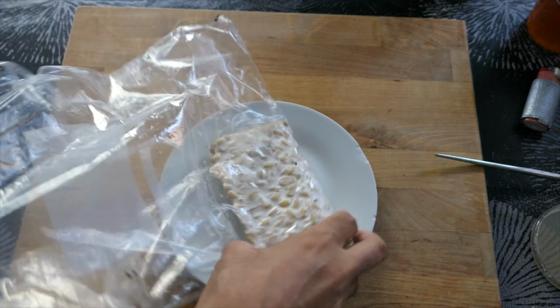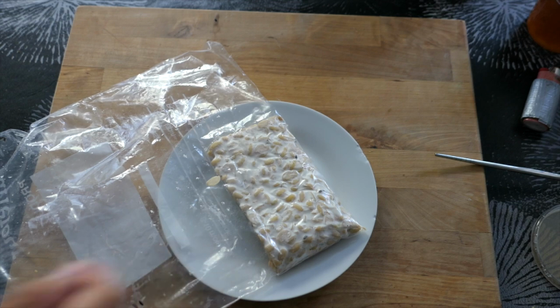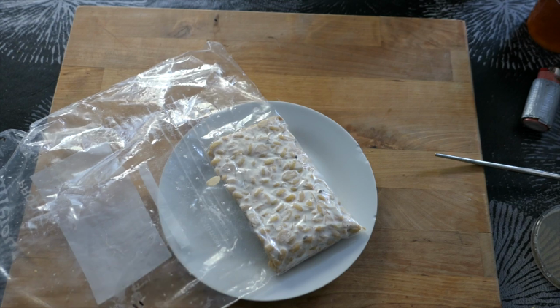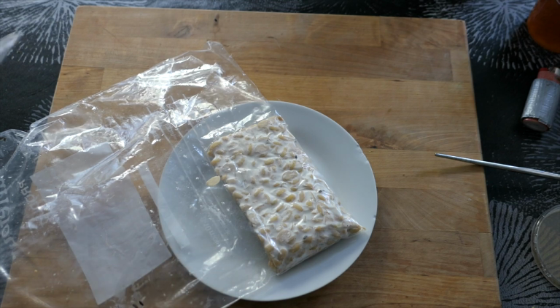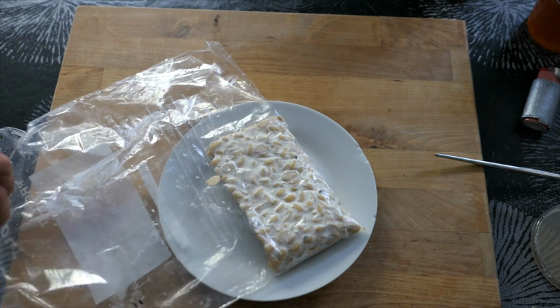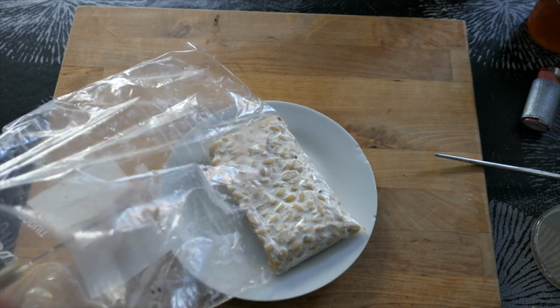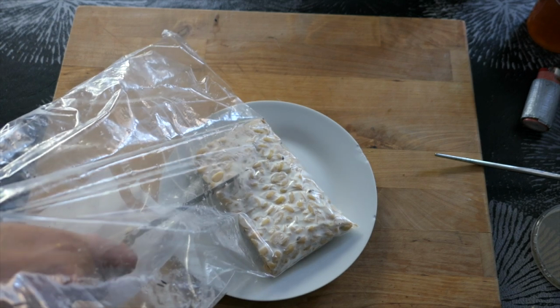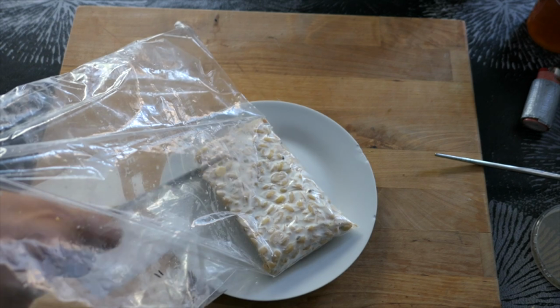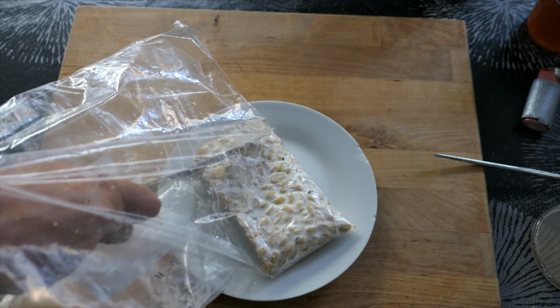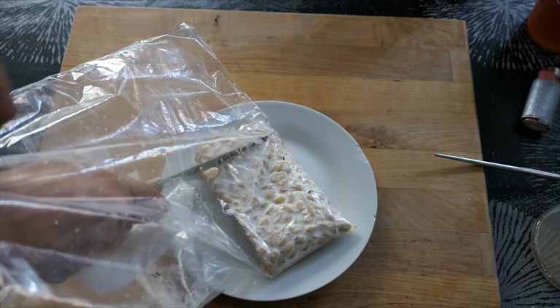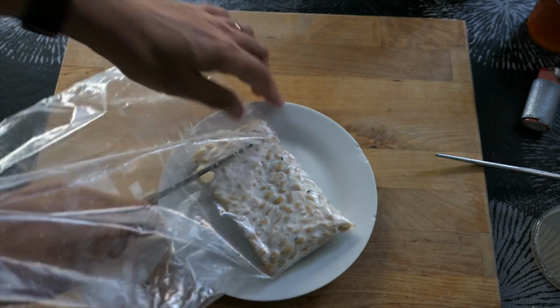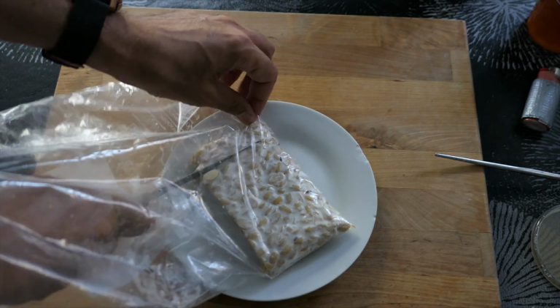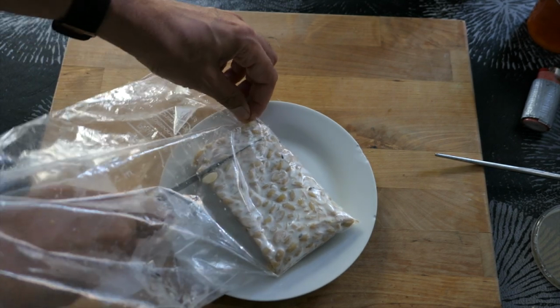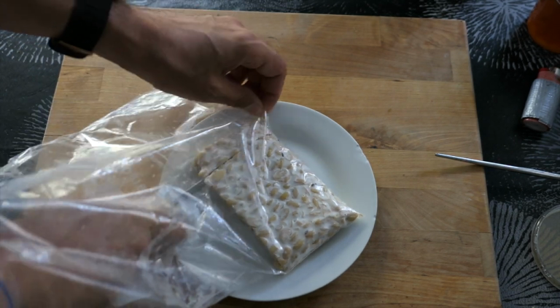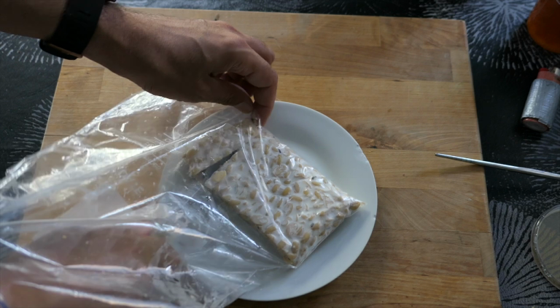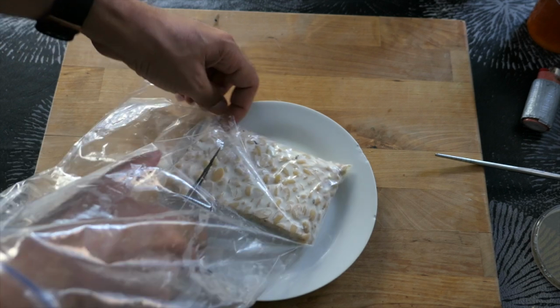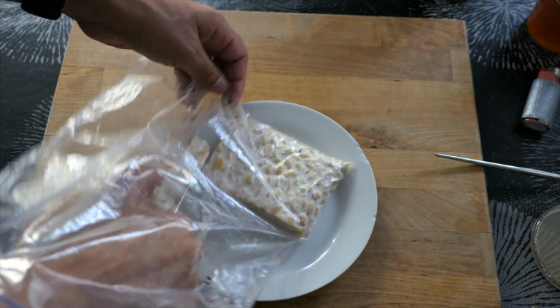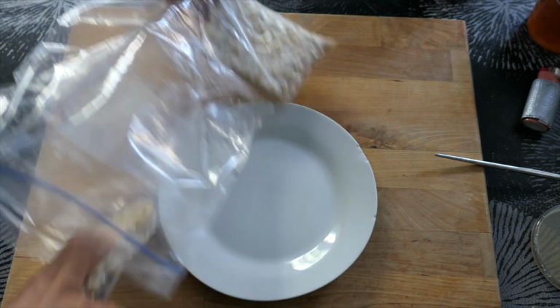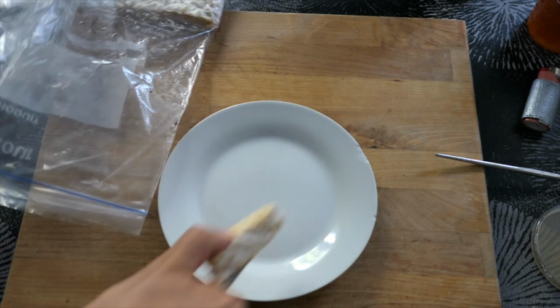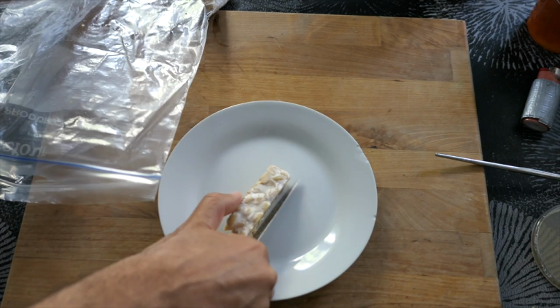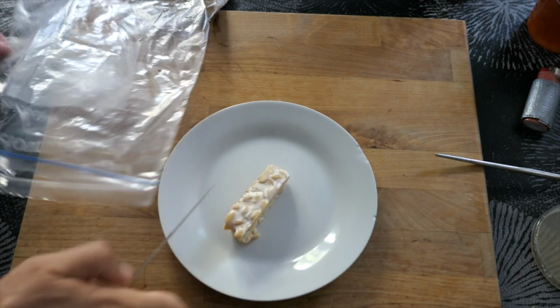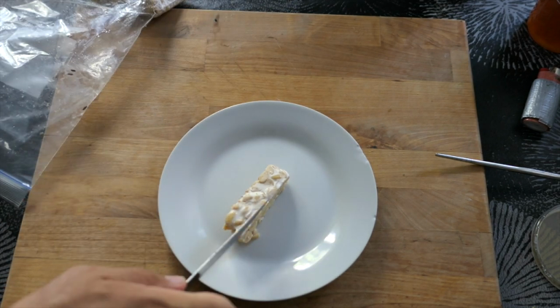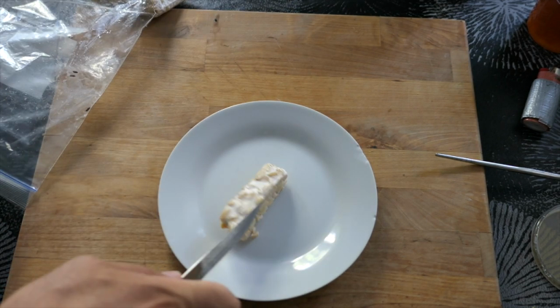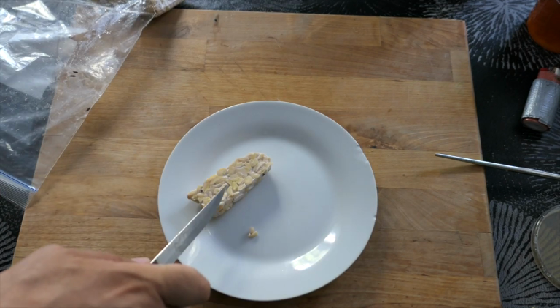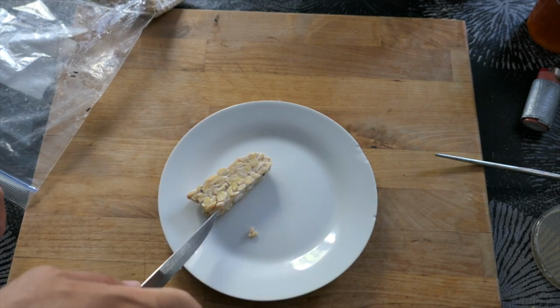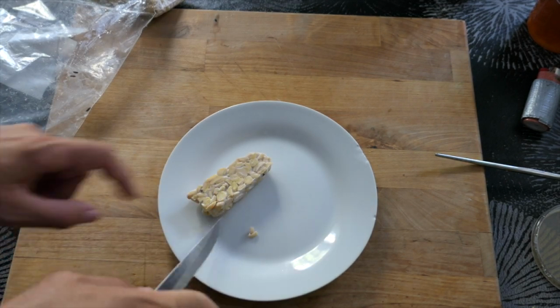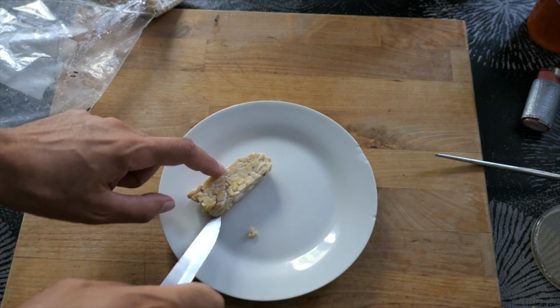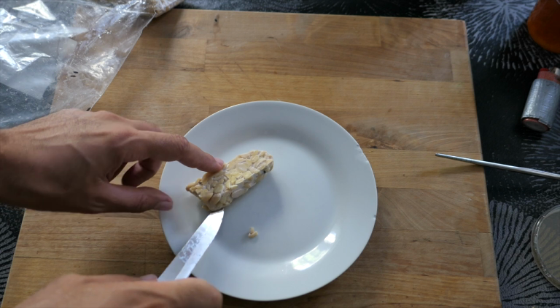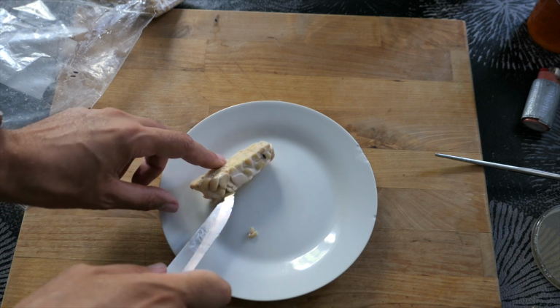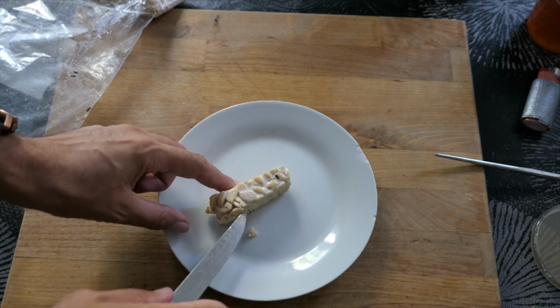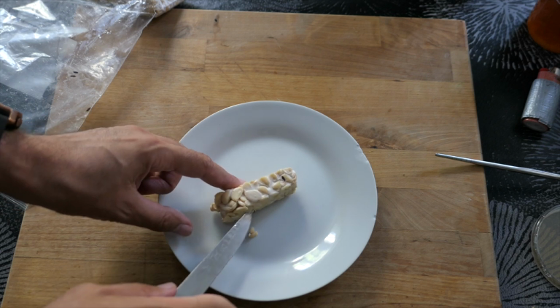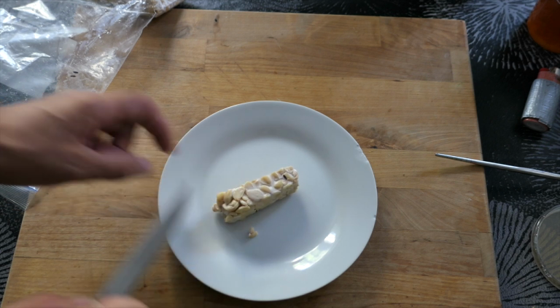Tempeh is fairly easy to make yourself from soybeans inoculated with spores and left to ferment for a day or two. You'll find links to recipes in the description. Fermentation usually takes place in banana leaves, or for me in Europe, in a plastic bag.